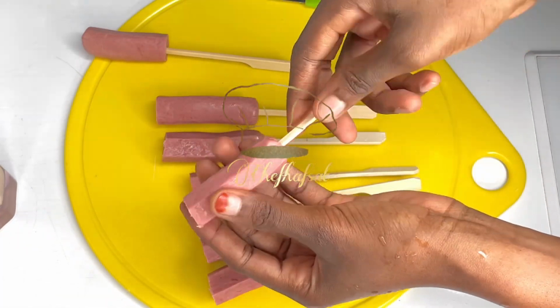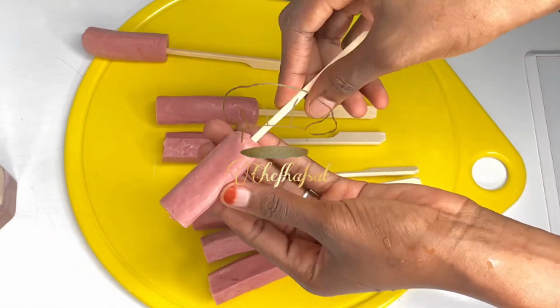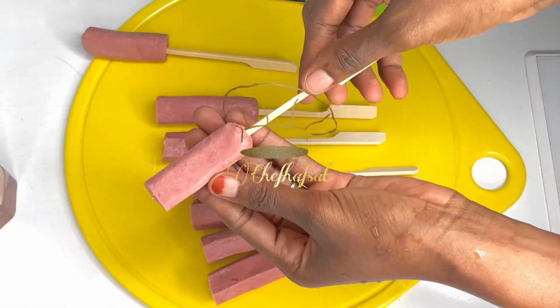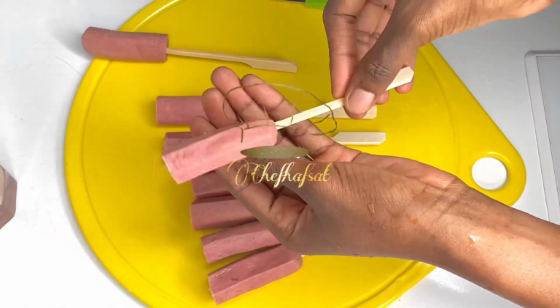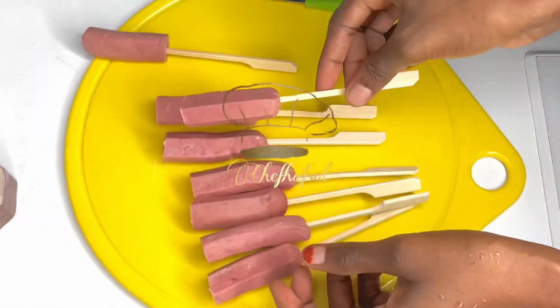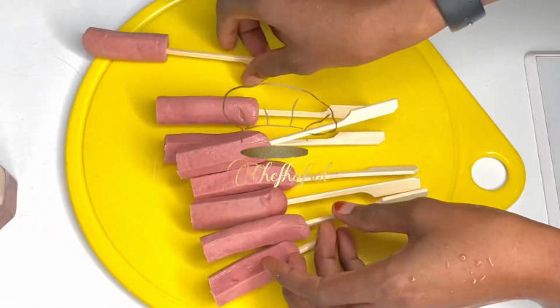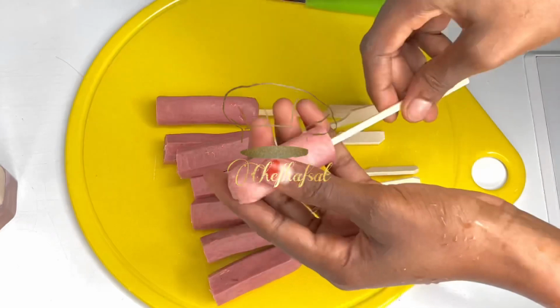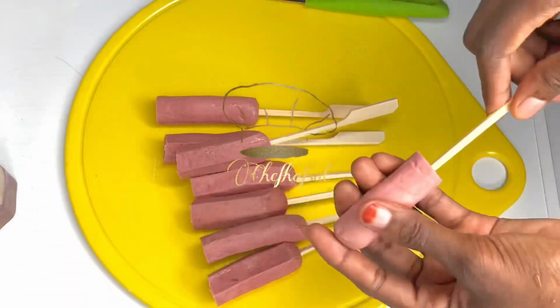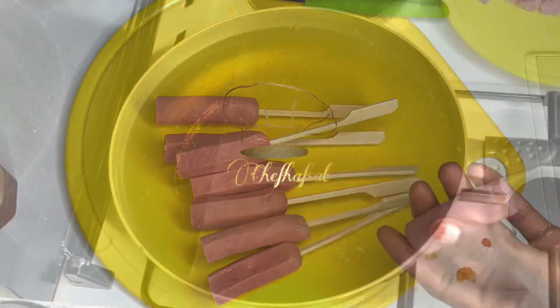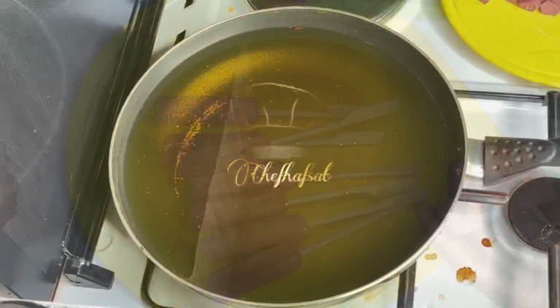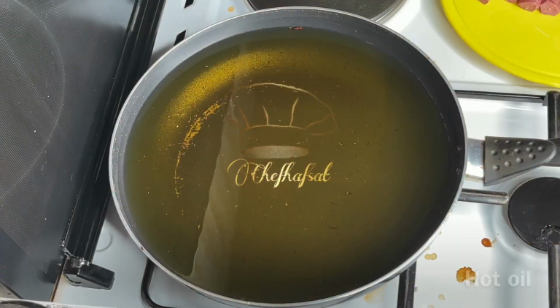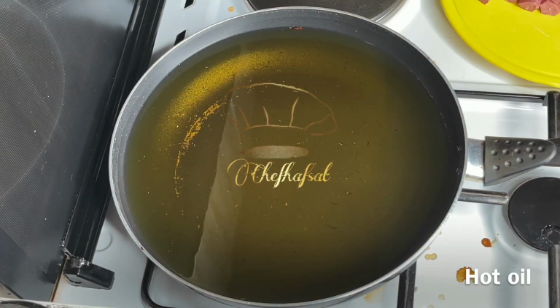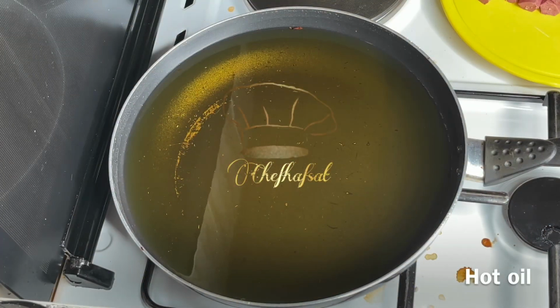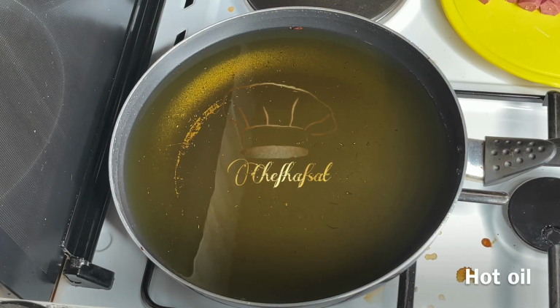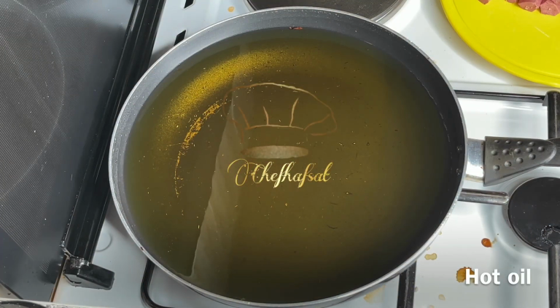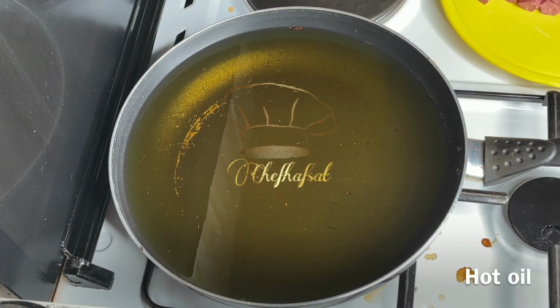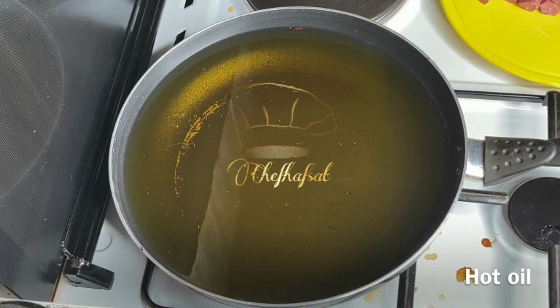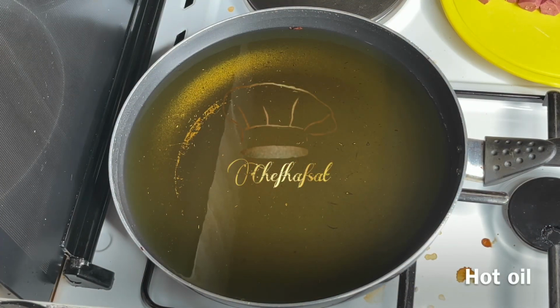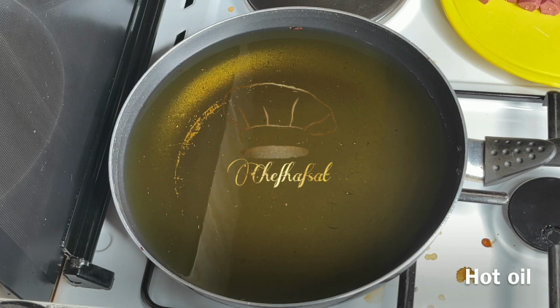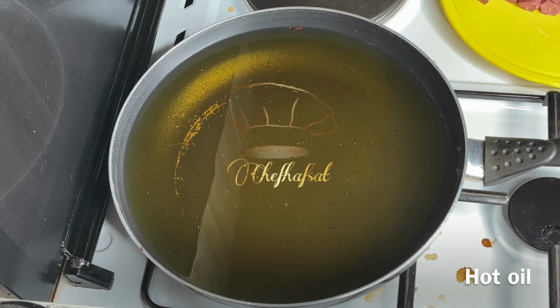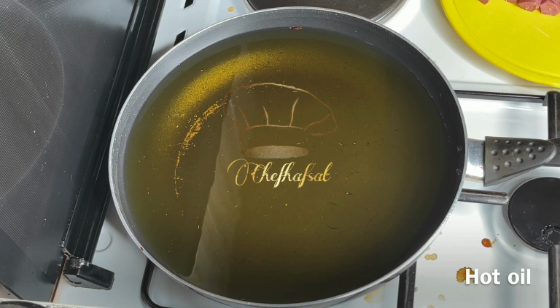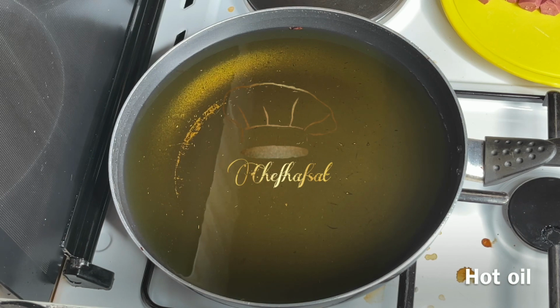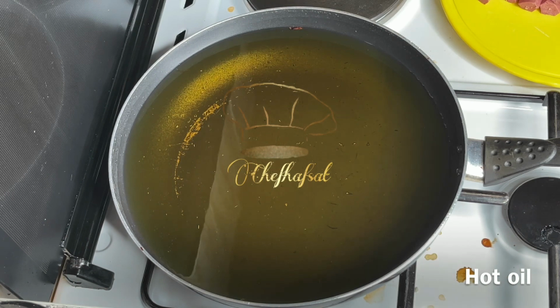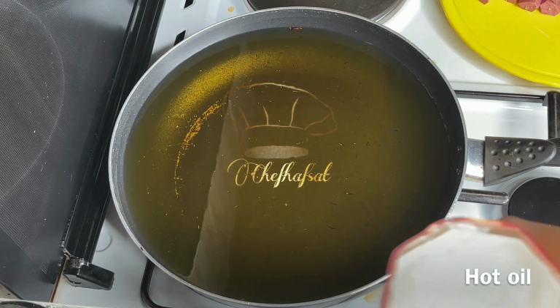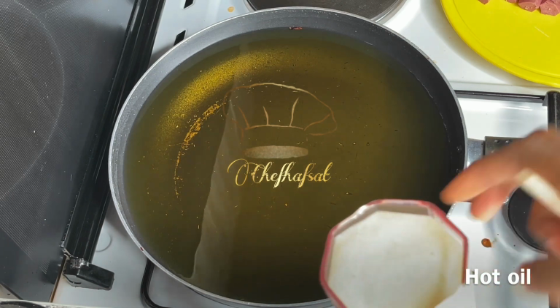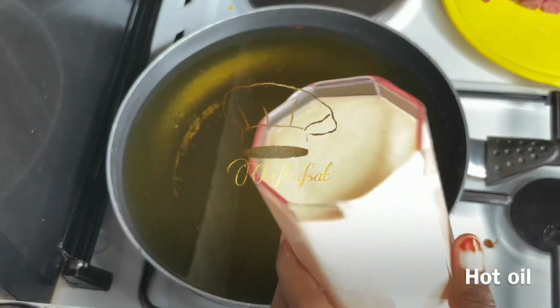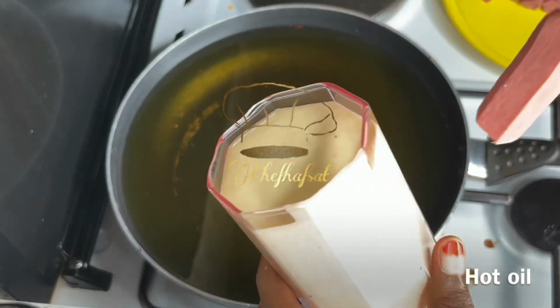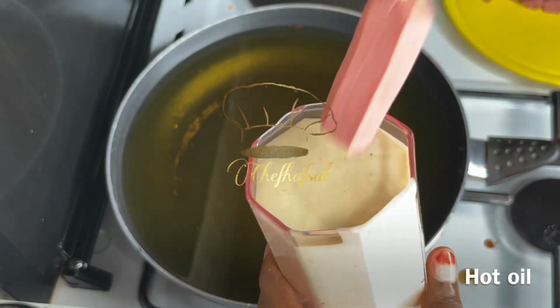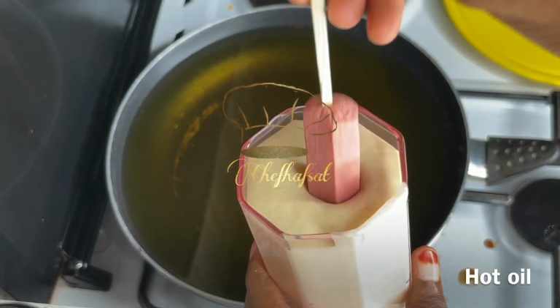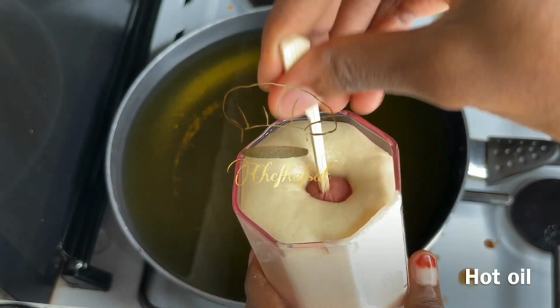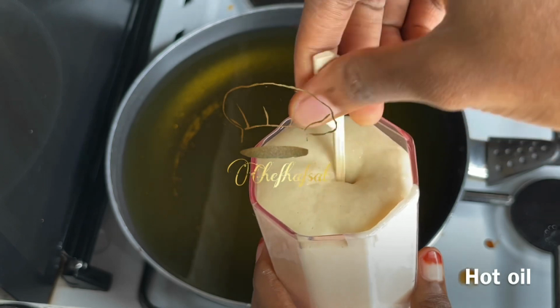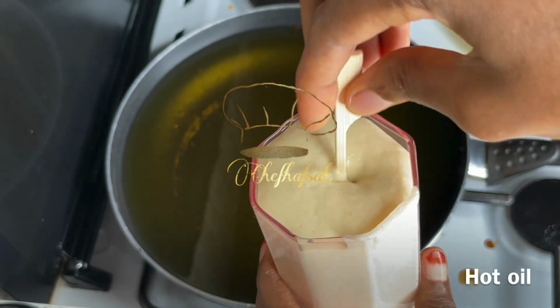Now dip the sausages into the batter — the corndog batter with oregano seasoning added. Dip the sausage and corndog on skewers into the batter, making sure they are fully coated.